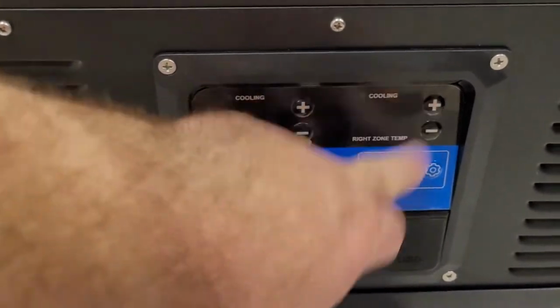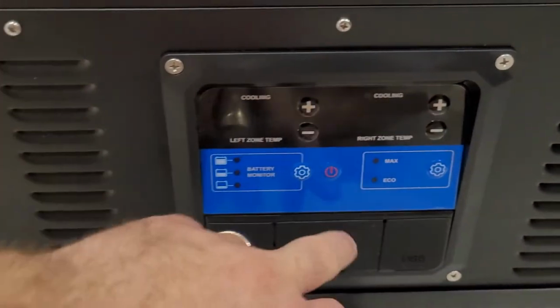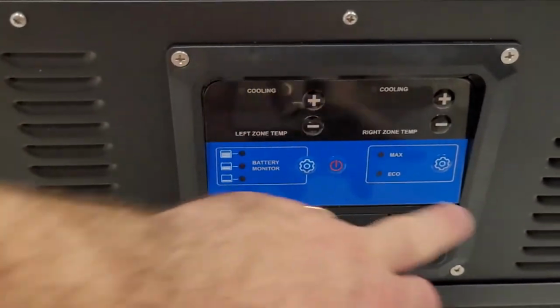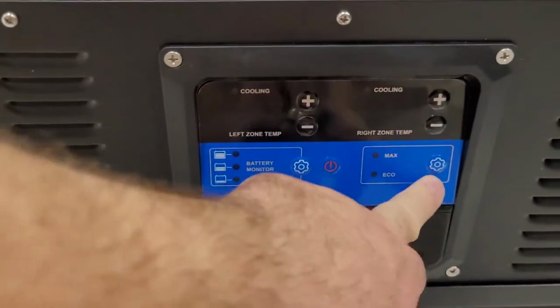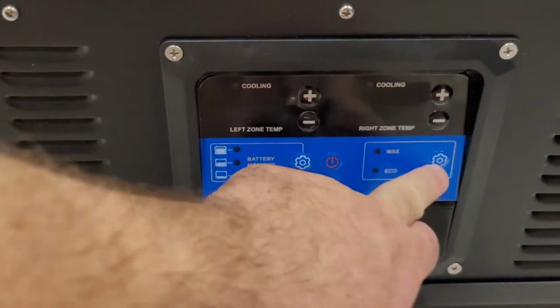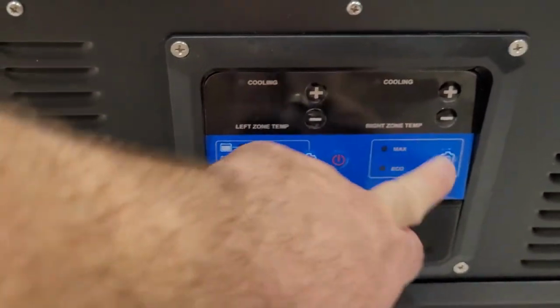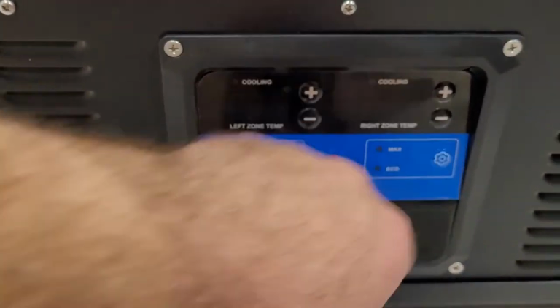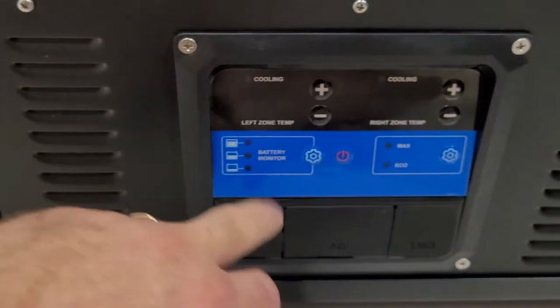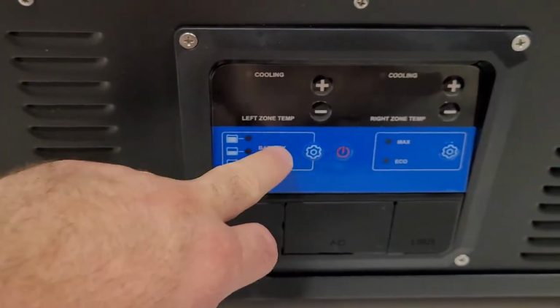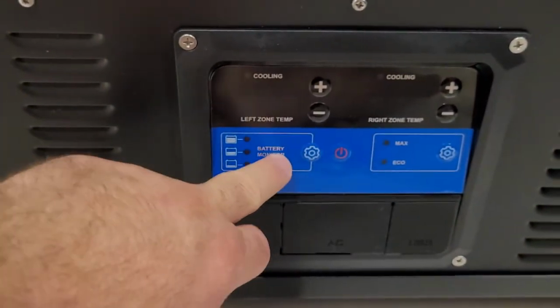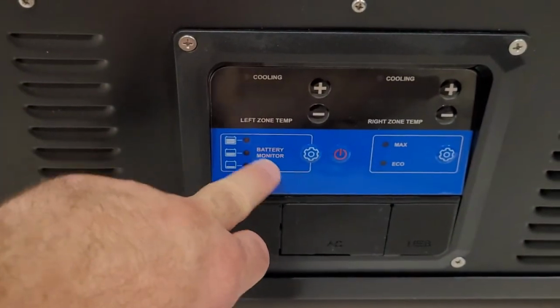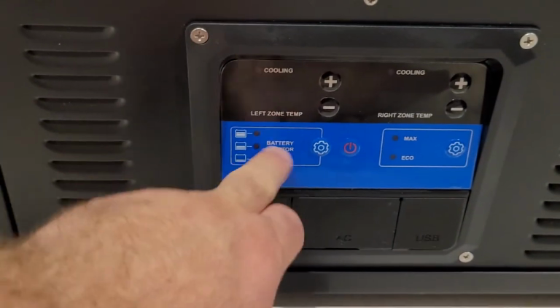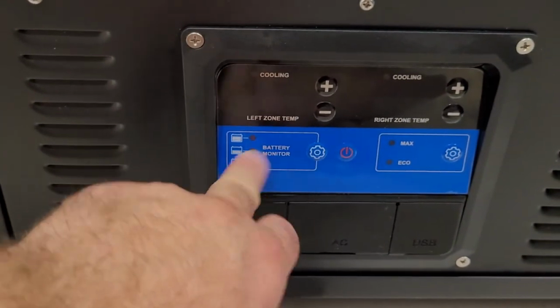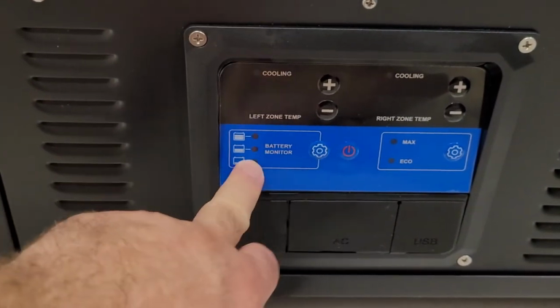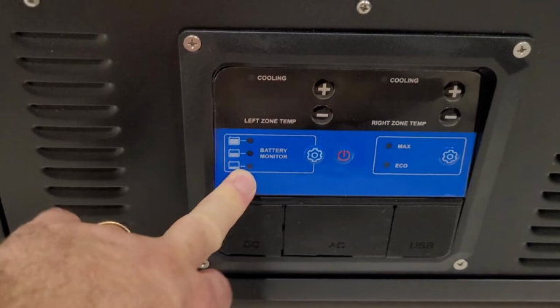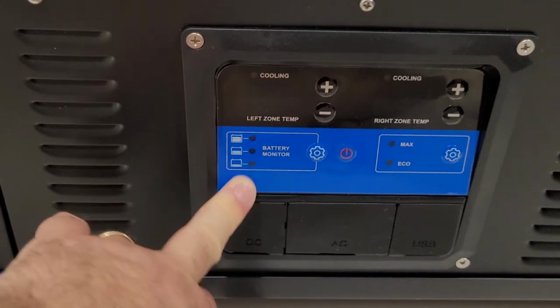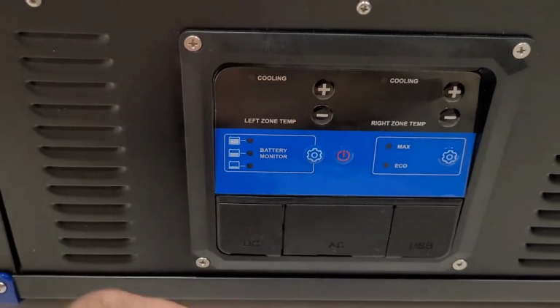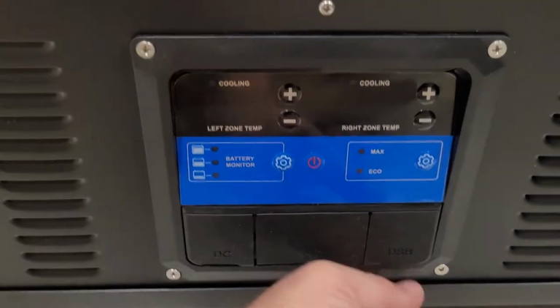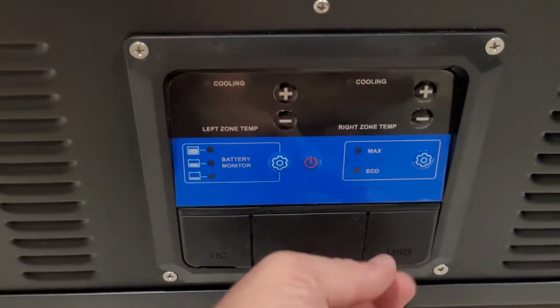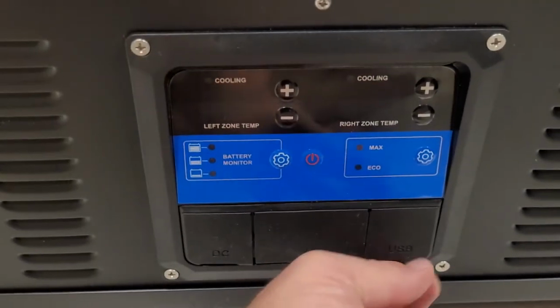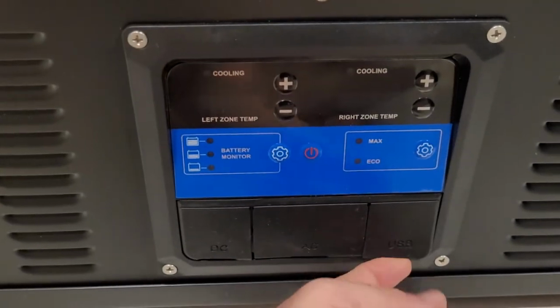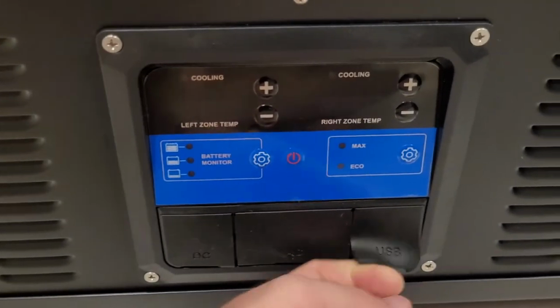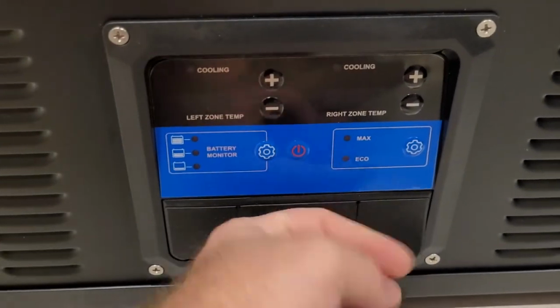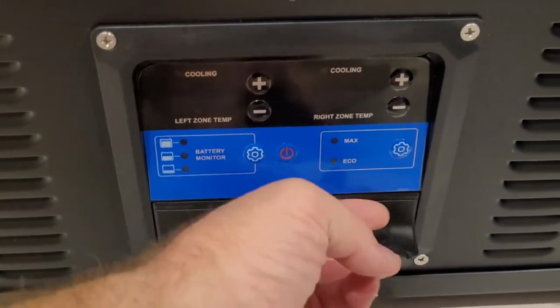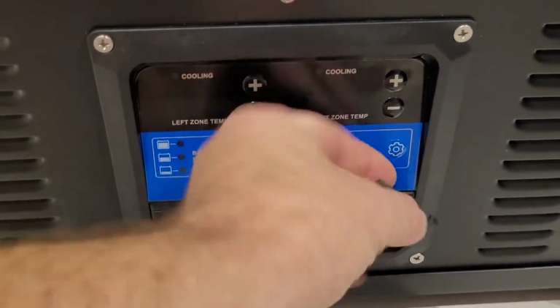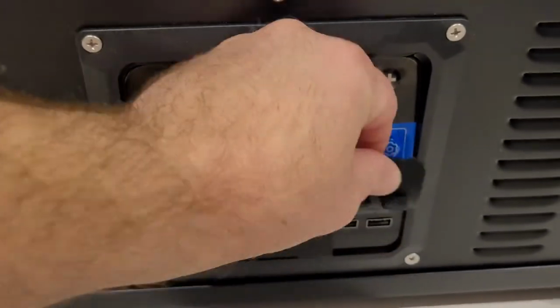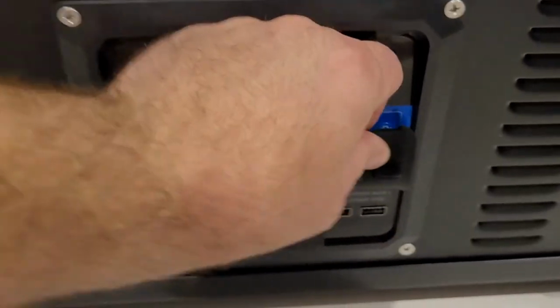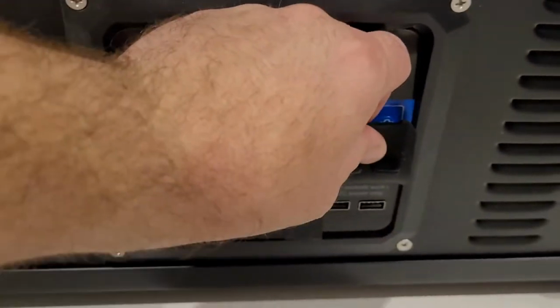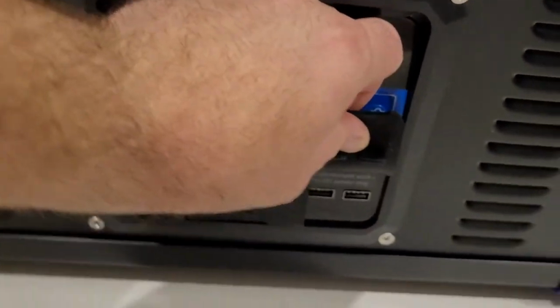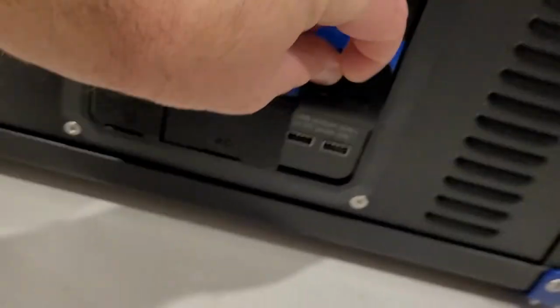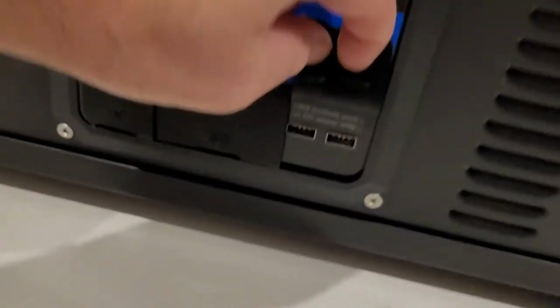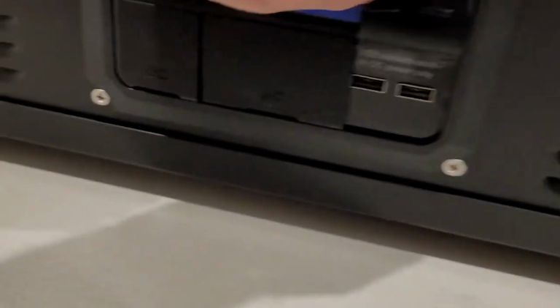So we've got cooling up and down, your eco and max mode, as well as your battery protection. There's also a USB connection here.